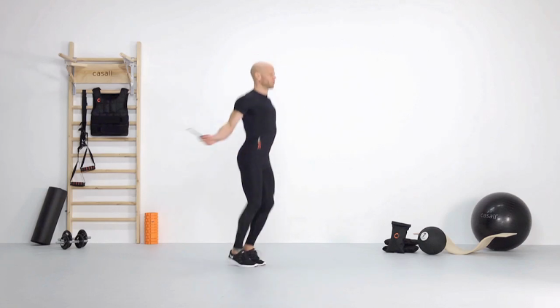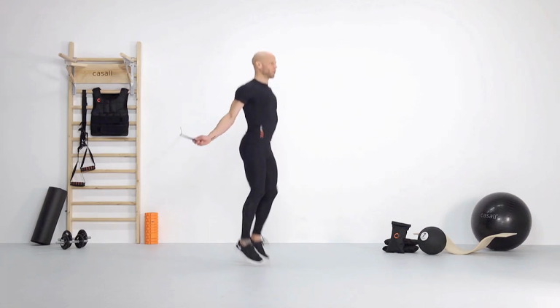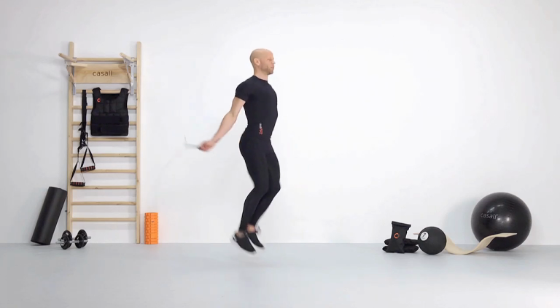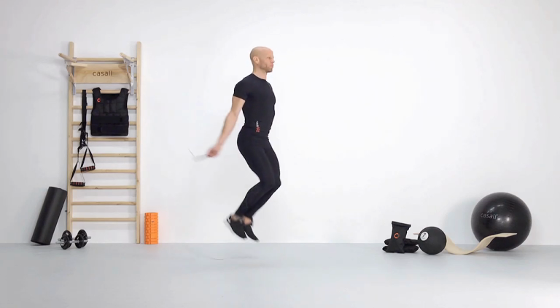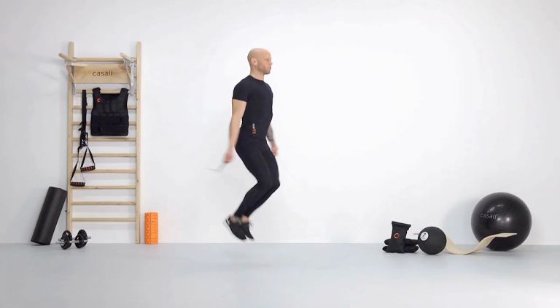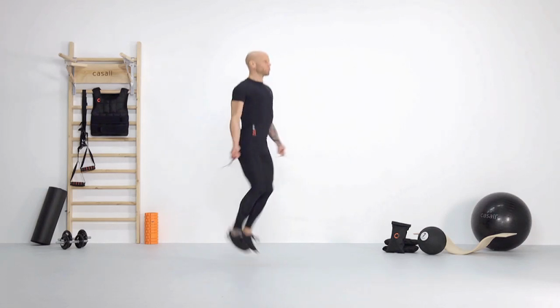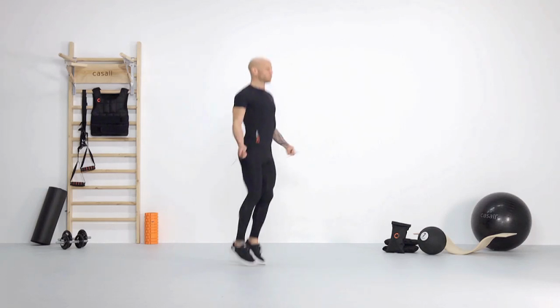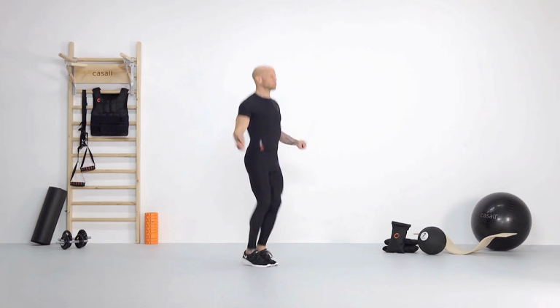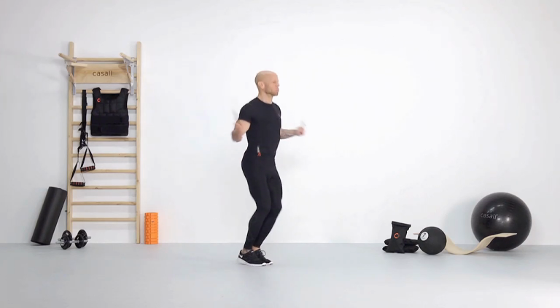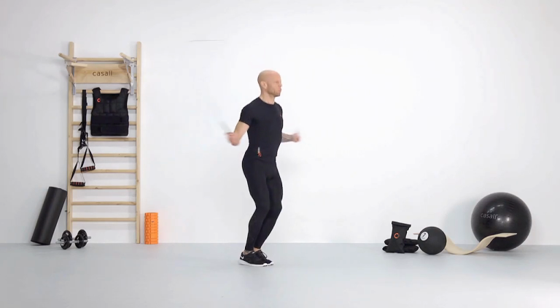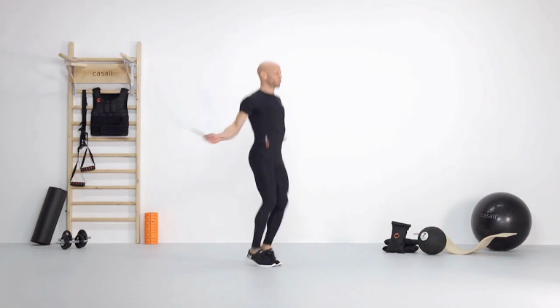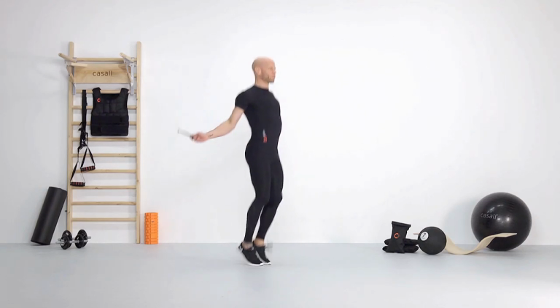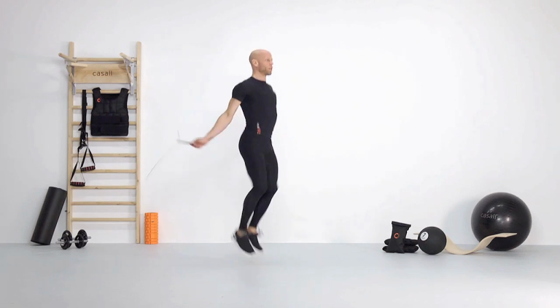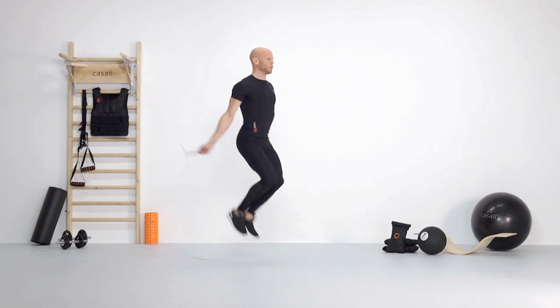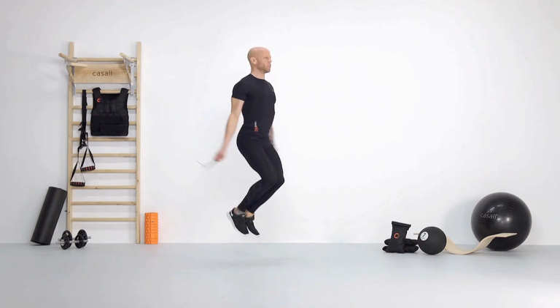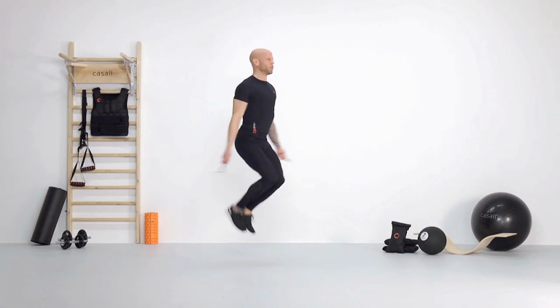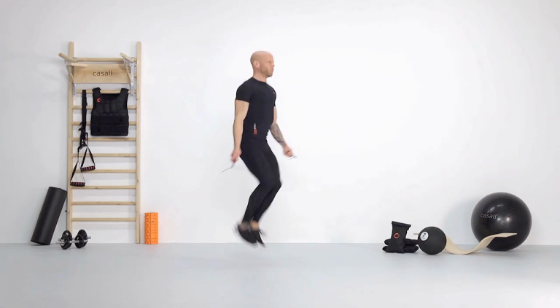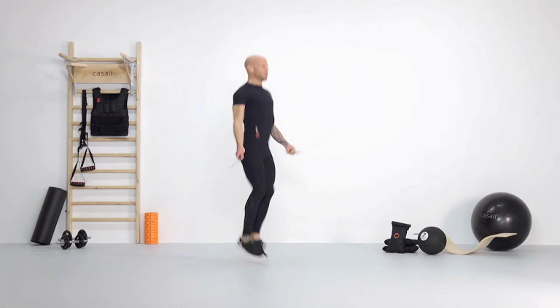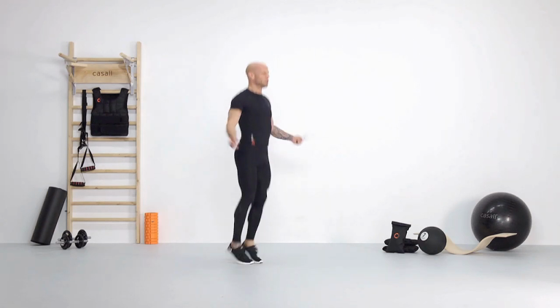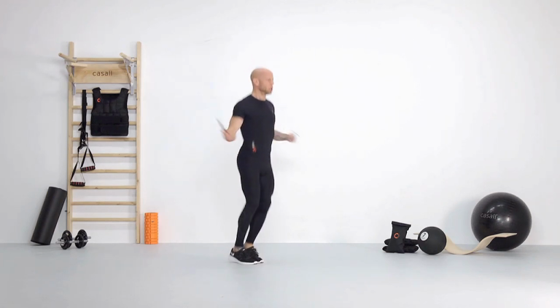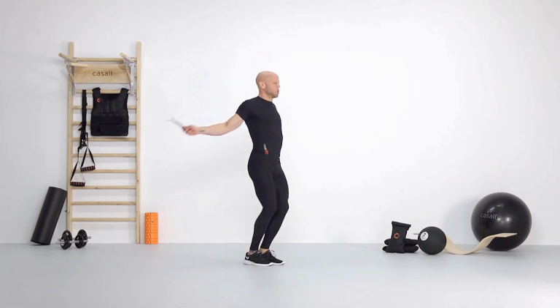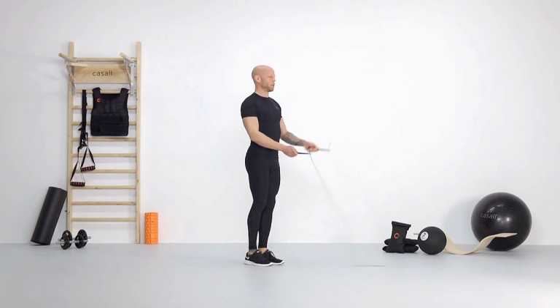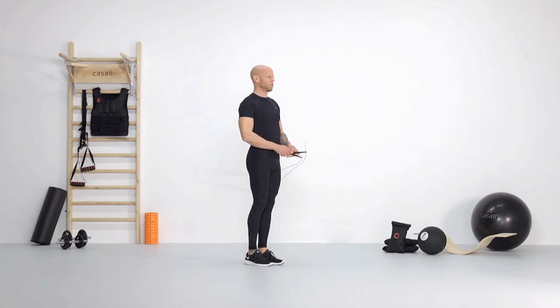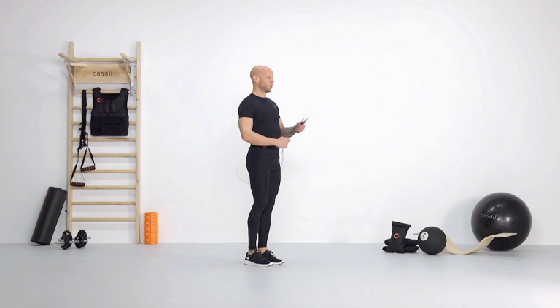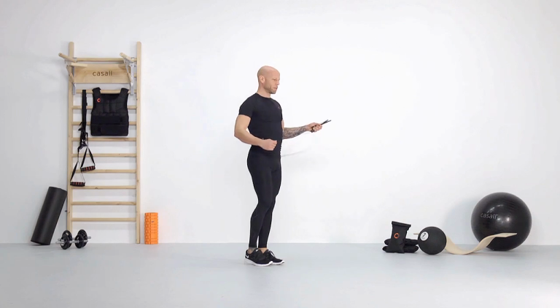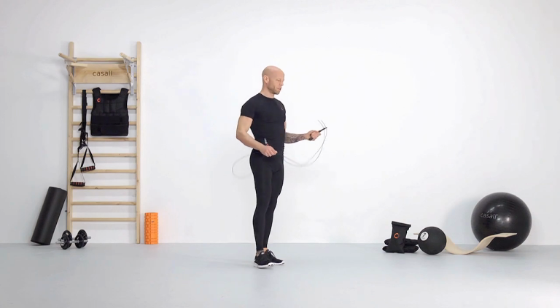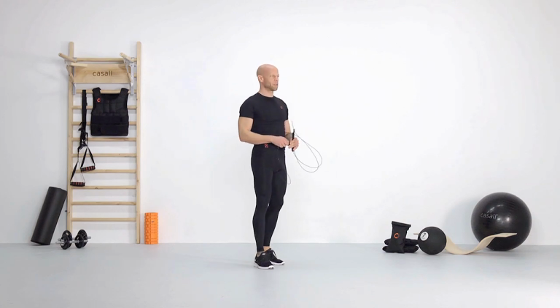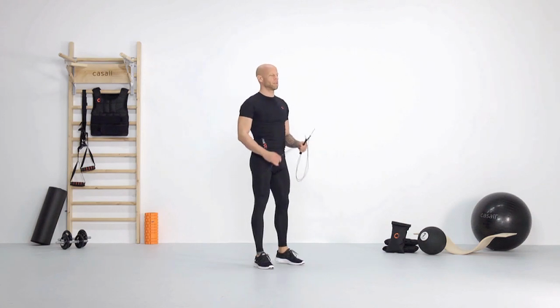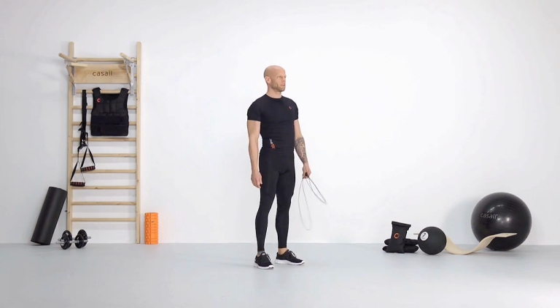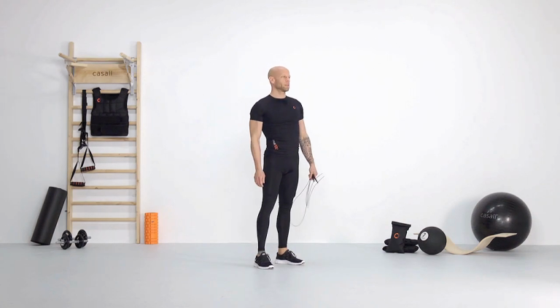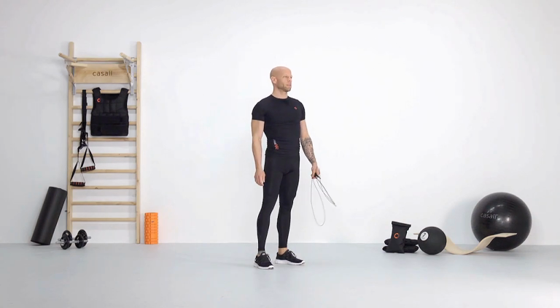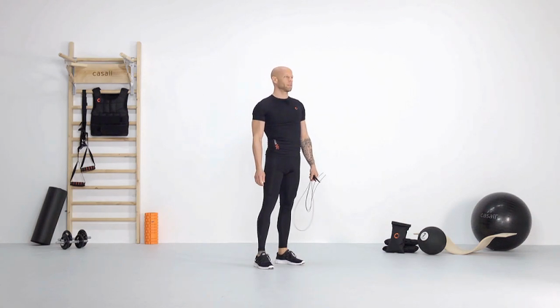Speeders — work with the arms and work off the midfoot. It's a great workout for your whole body. The speed rope has an adjustable length.